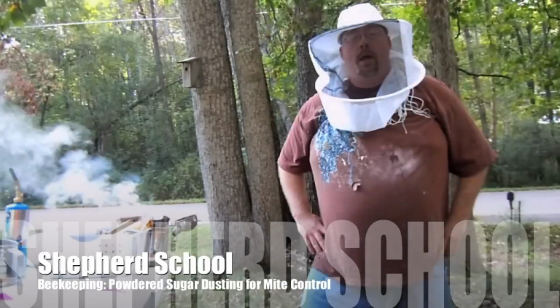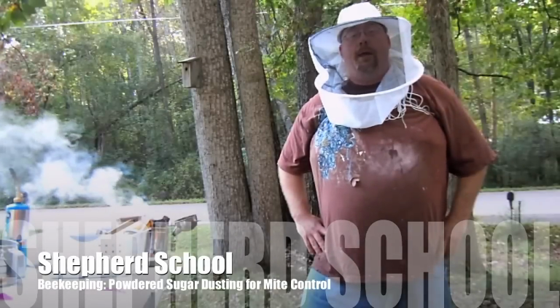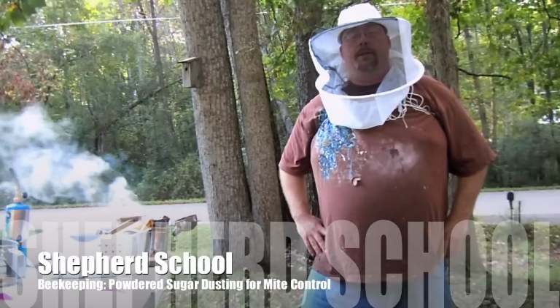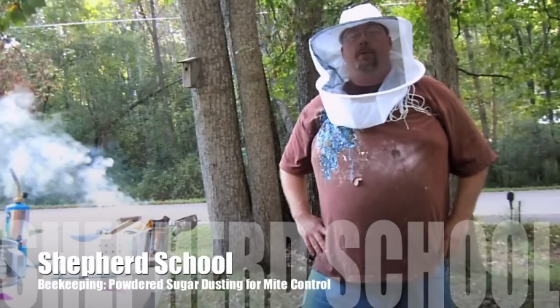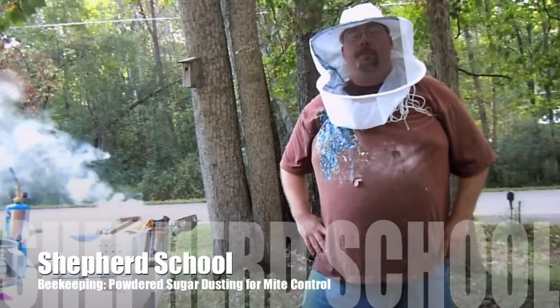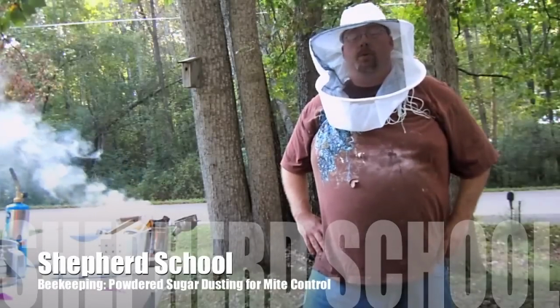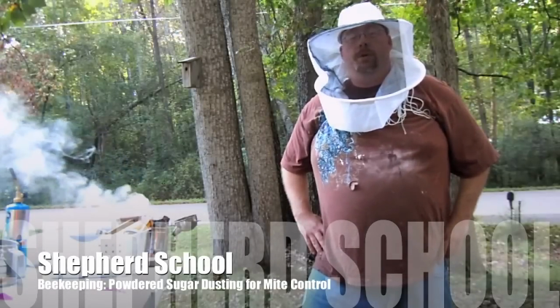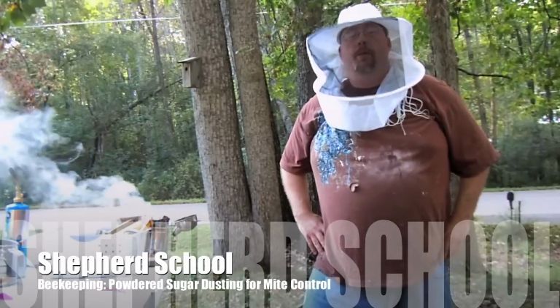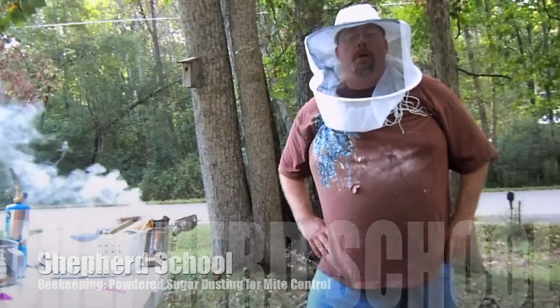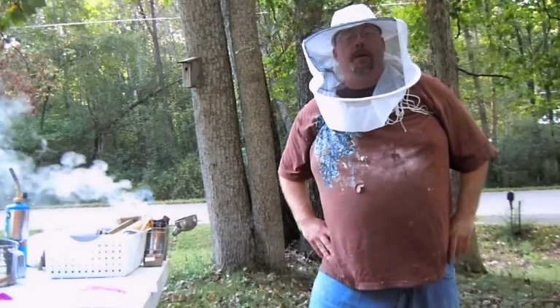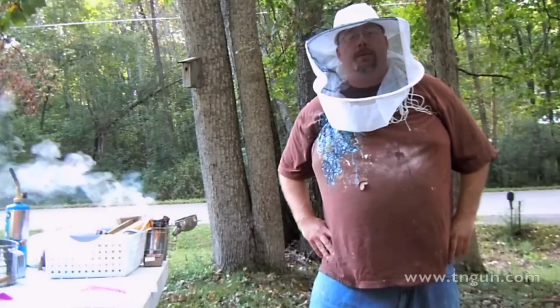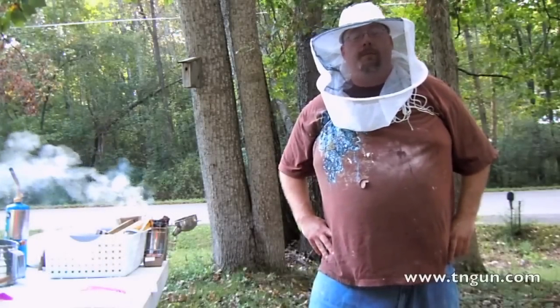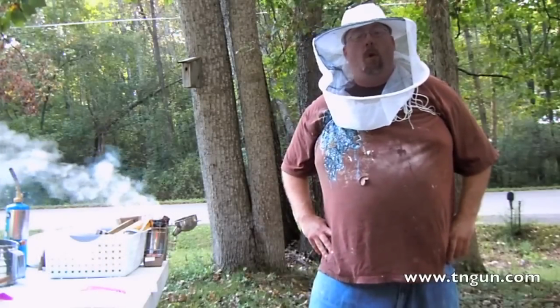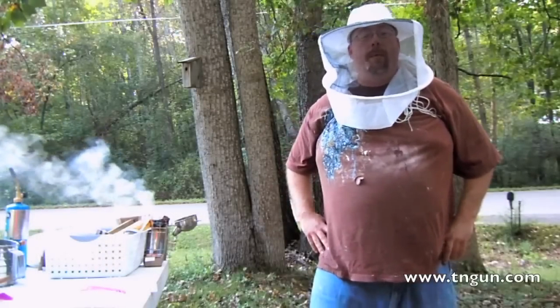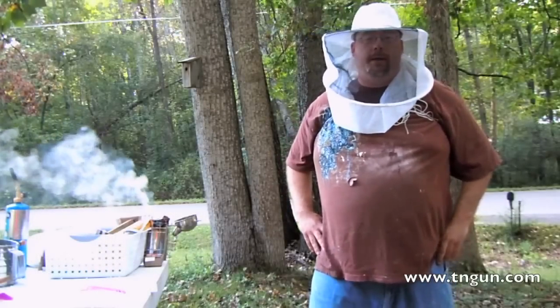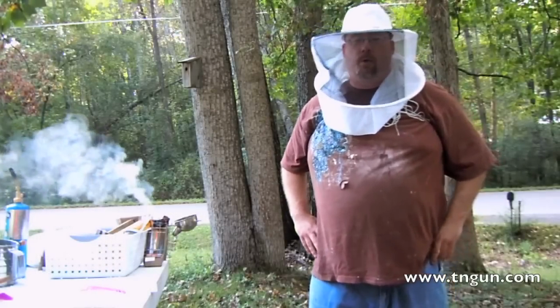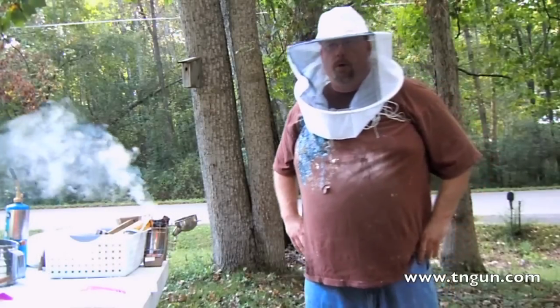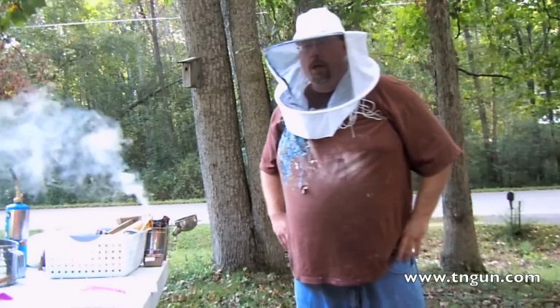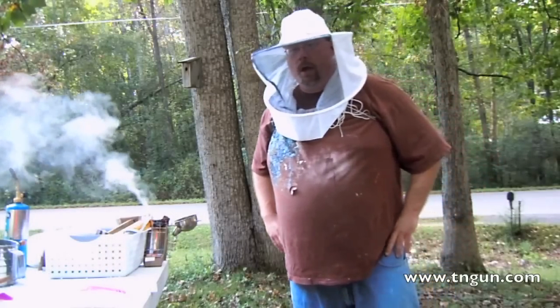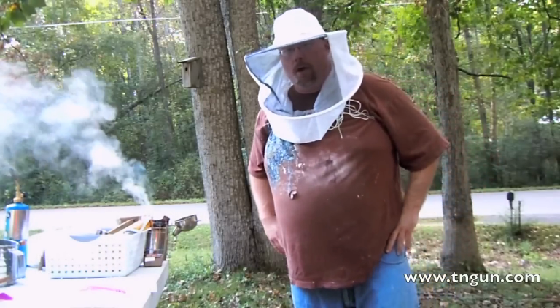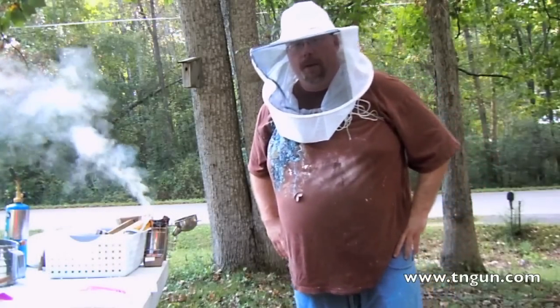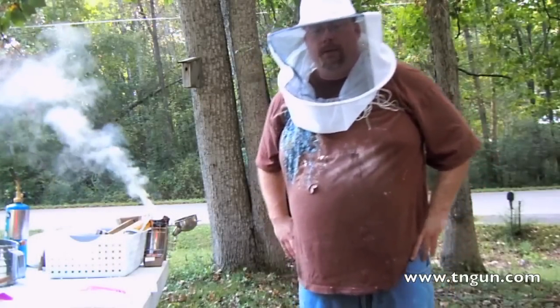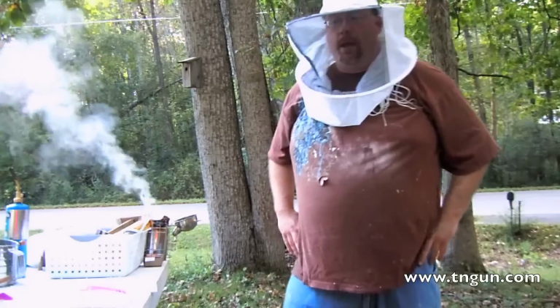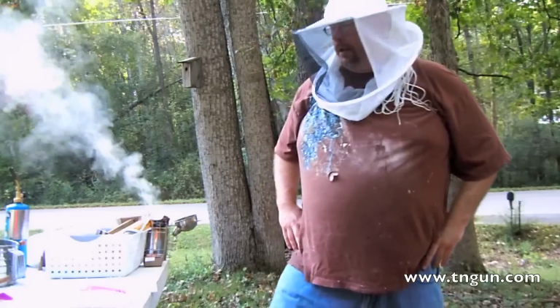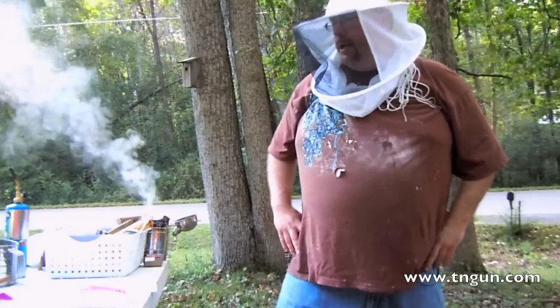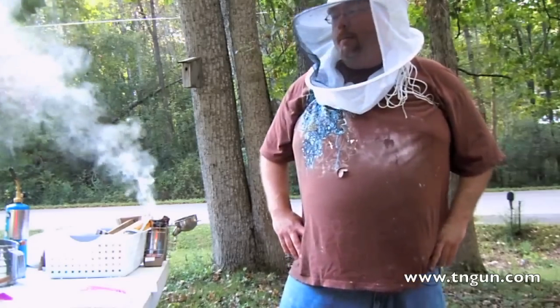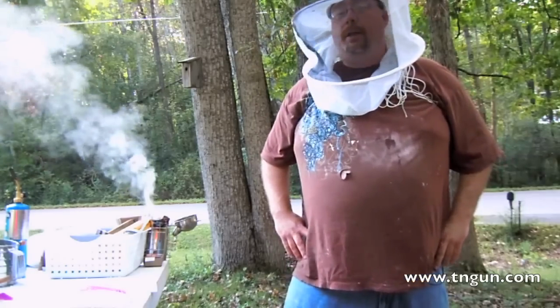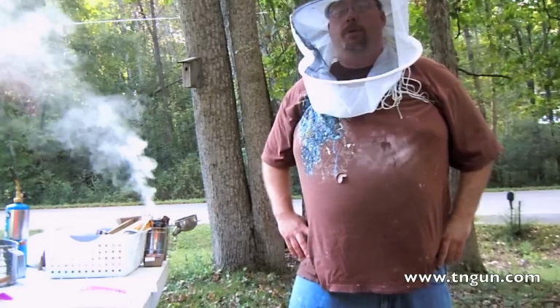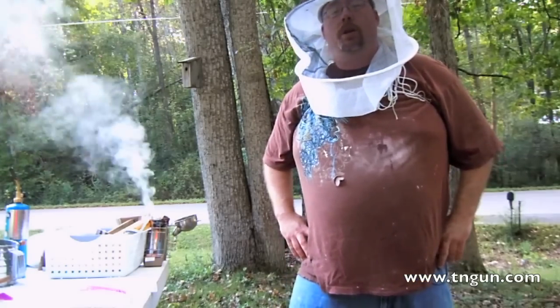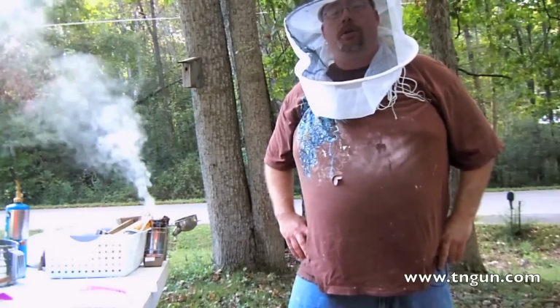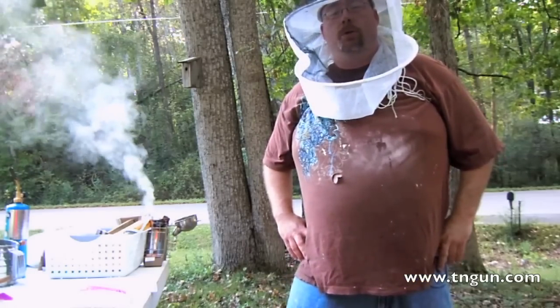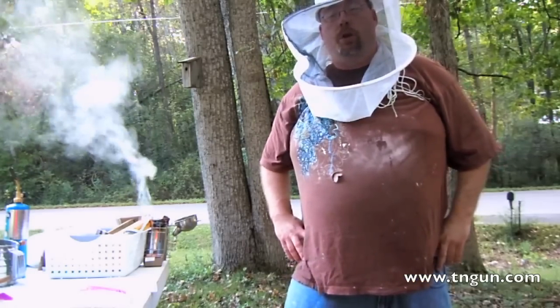Hey, this is Dave from the Shepherd School and today we're going to mess with some varroa mite control on our bees, and basically we're just going to dust them with sugar.